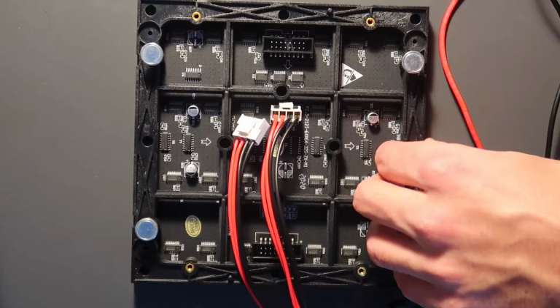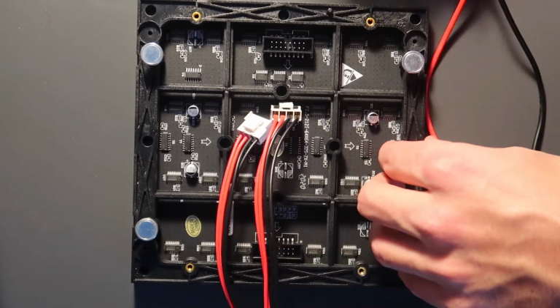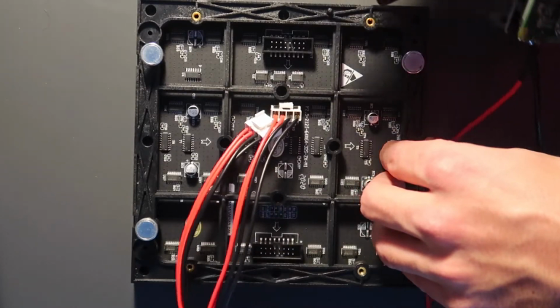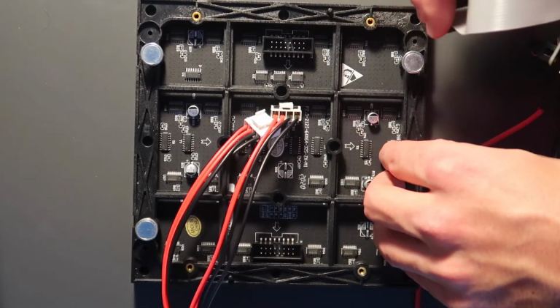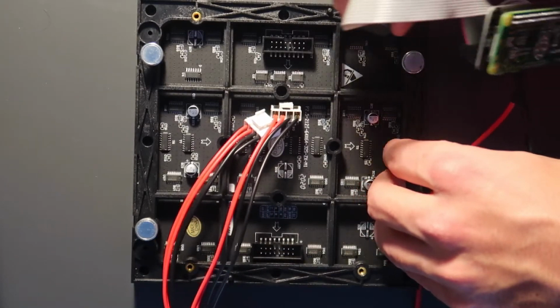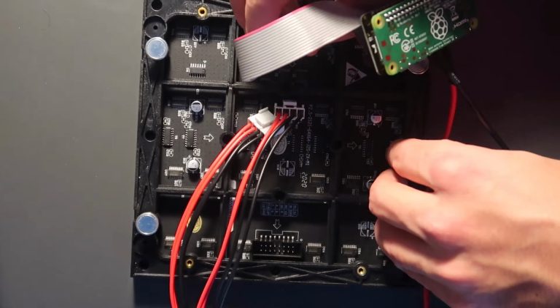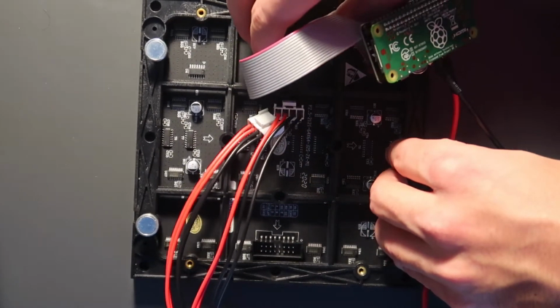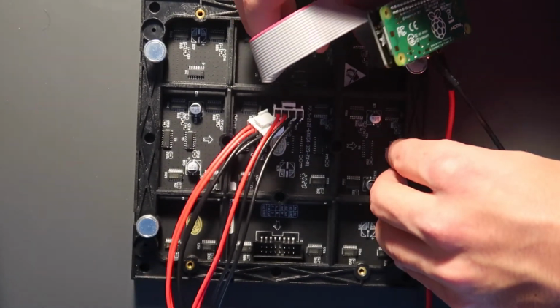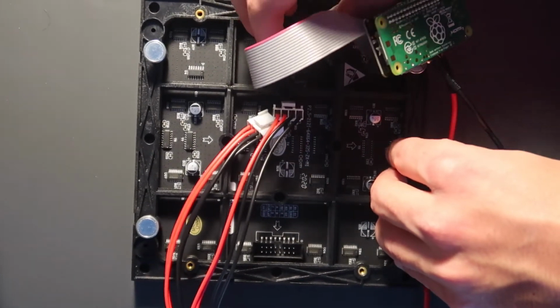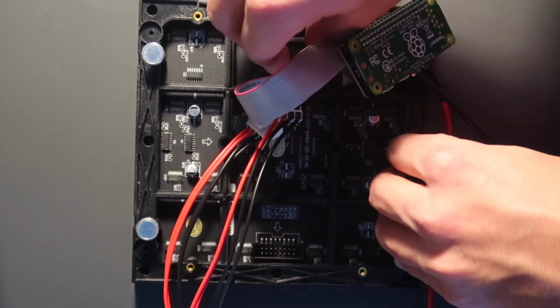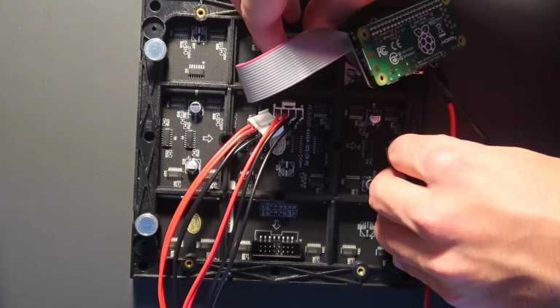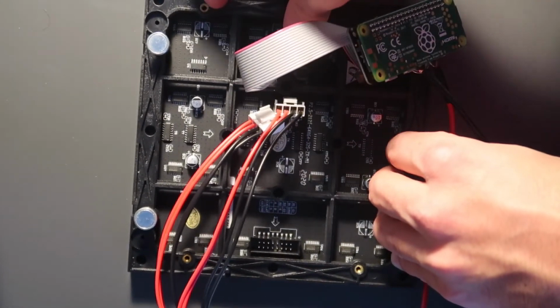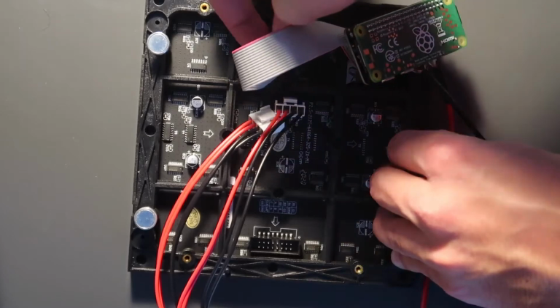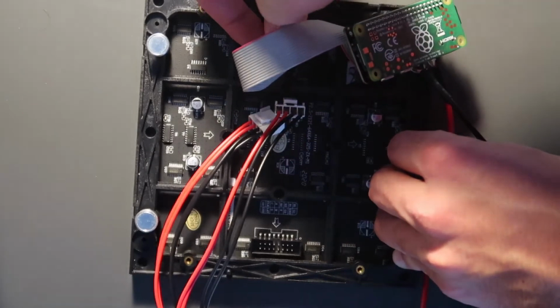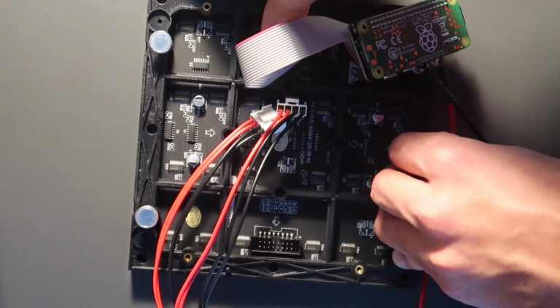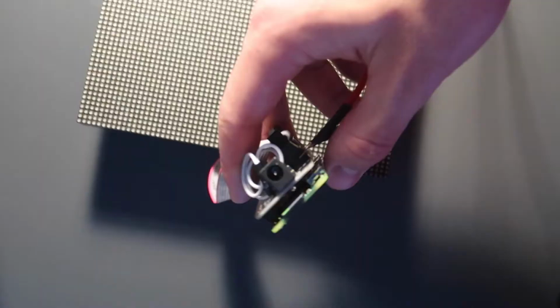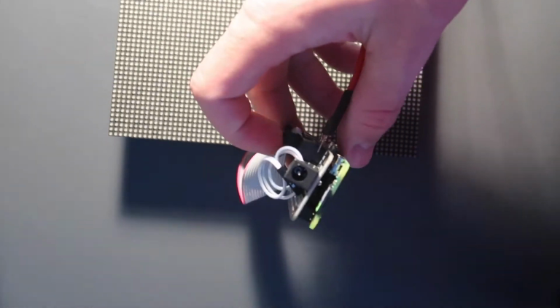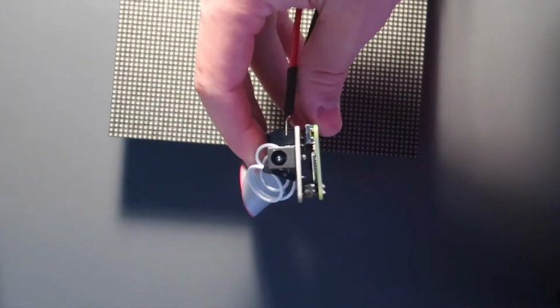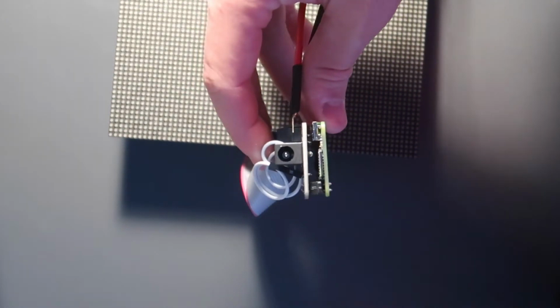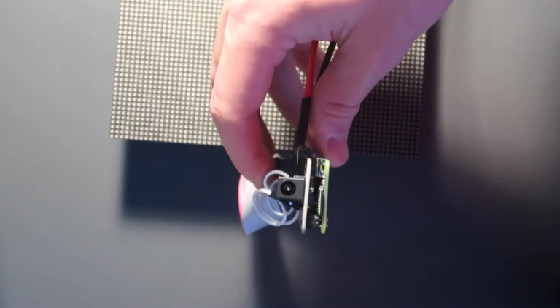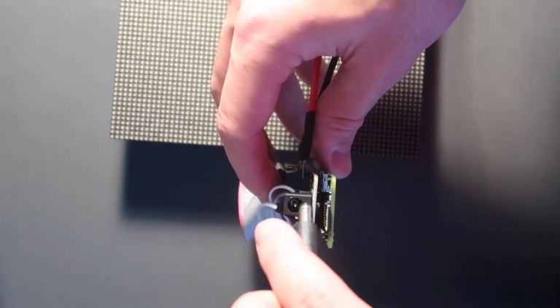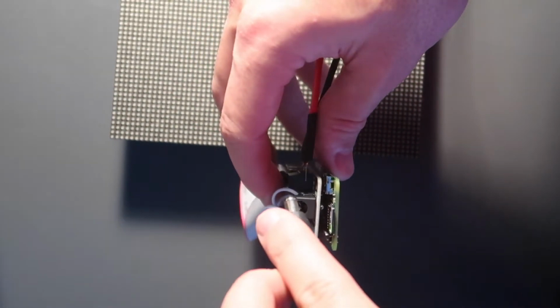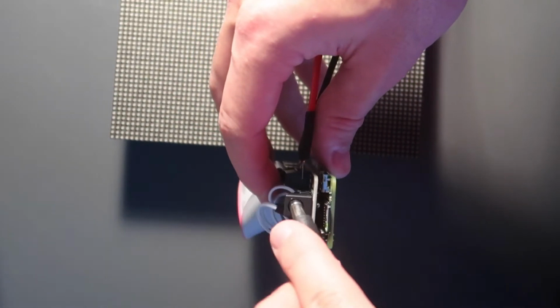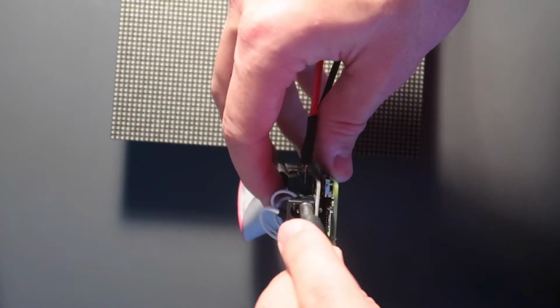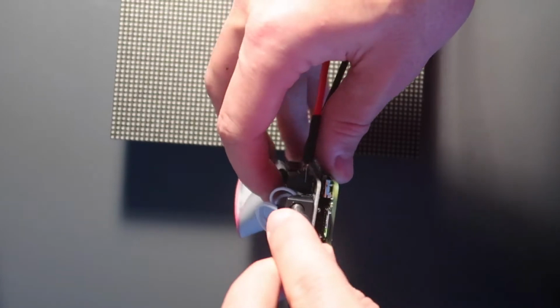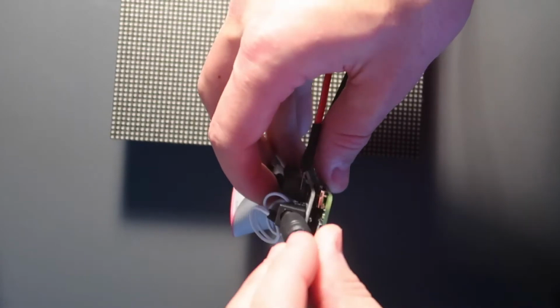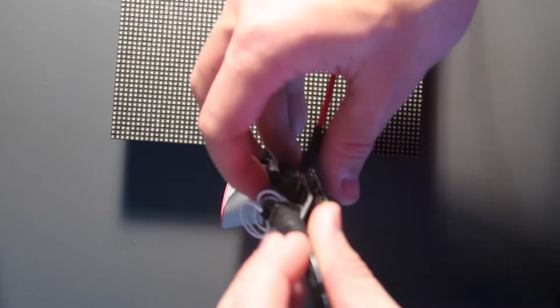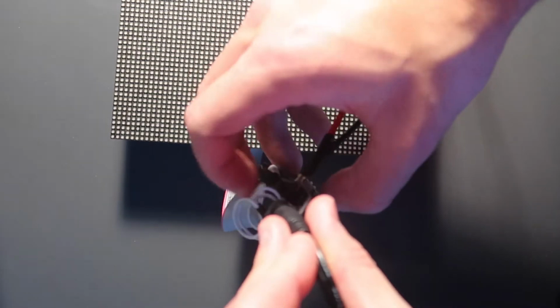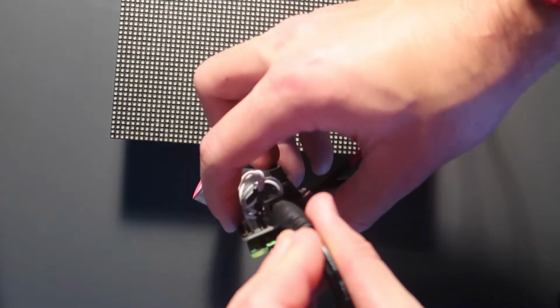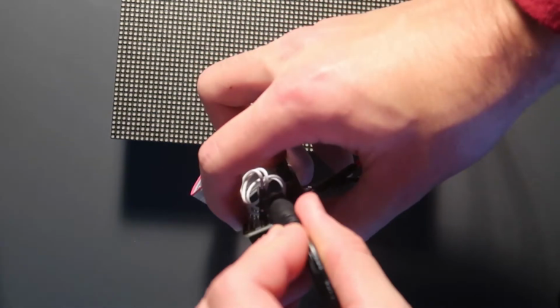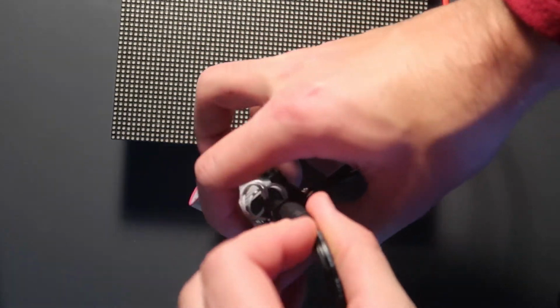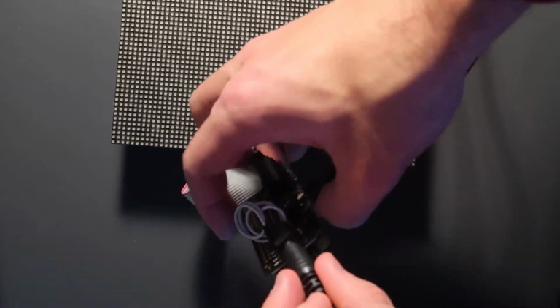Next we are going to attach the ribbon cable — again make sure that it clicks all the way into place. And lastly we are just going to connect our power. Make sure you plug in one end to the wall and the other end into the RGB bonnet itself.